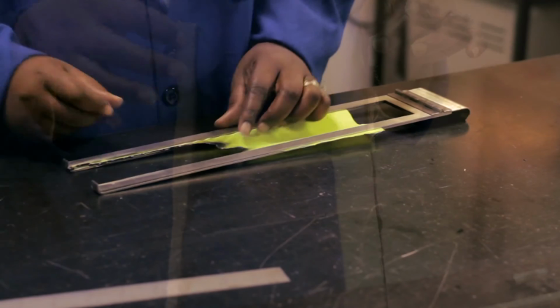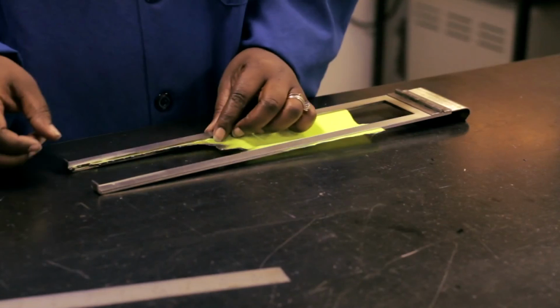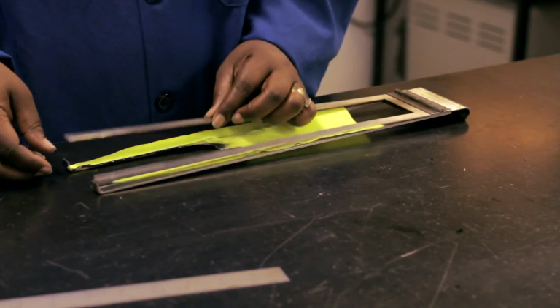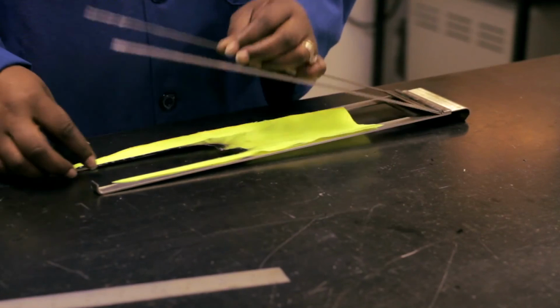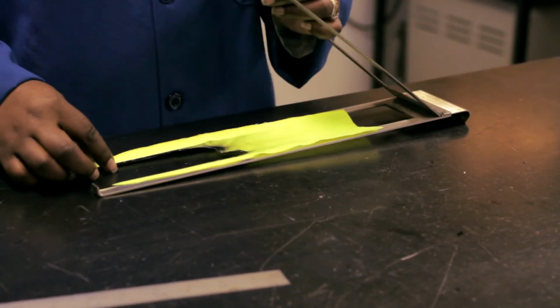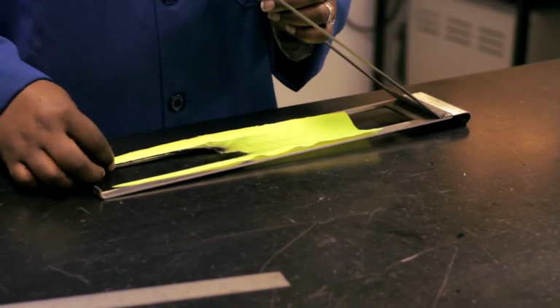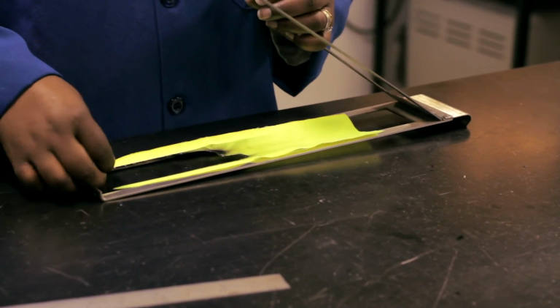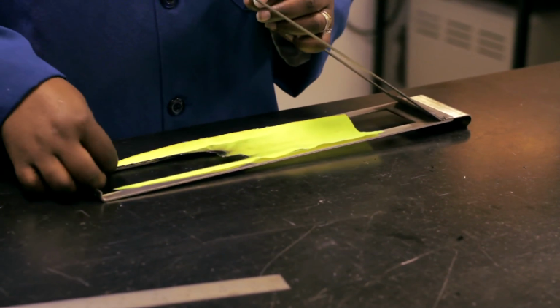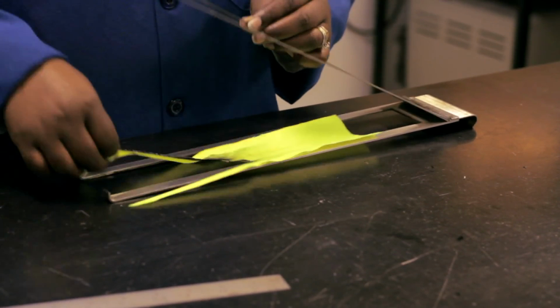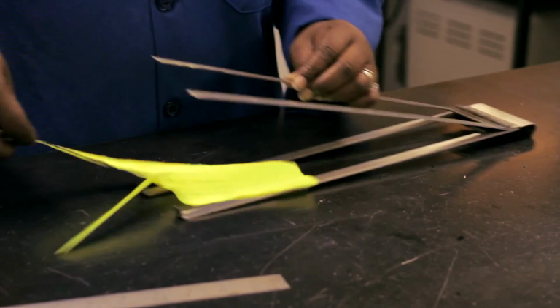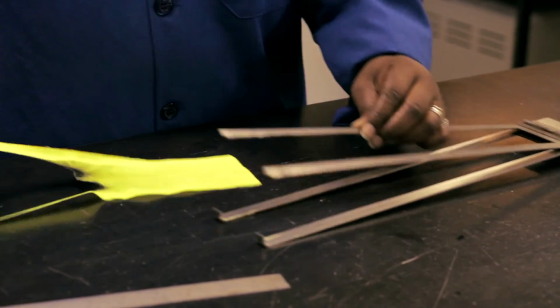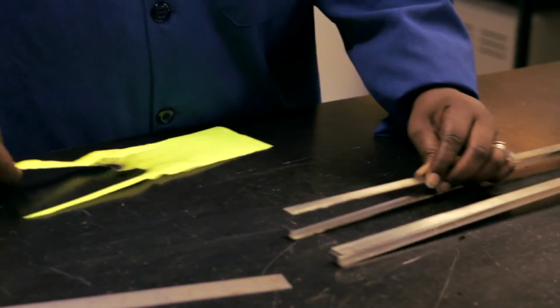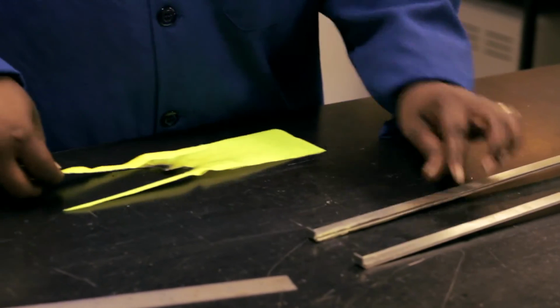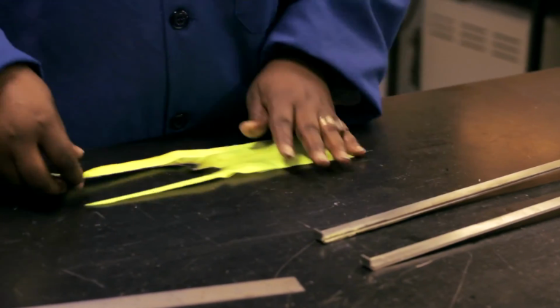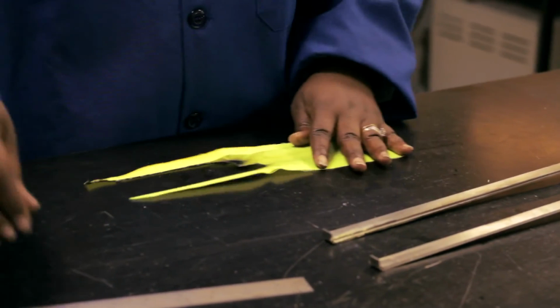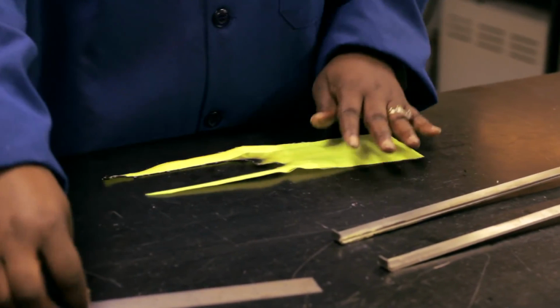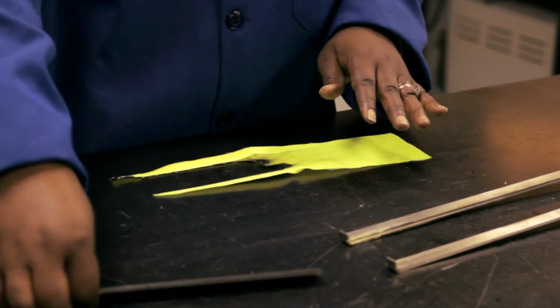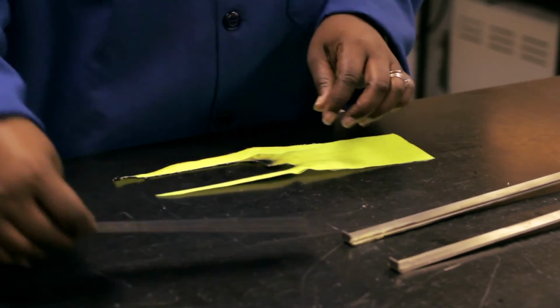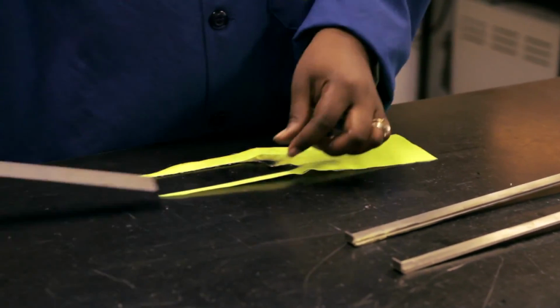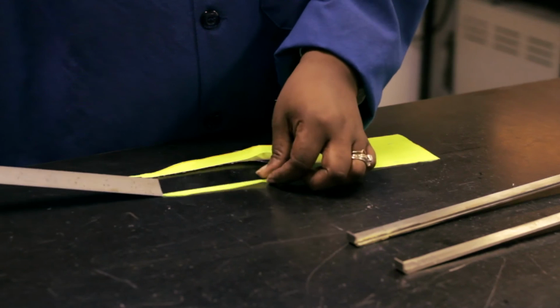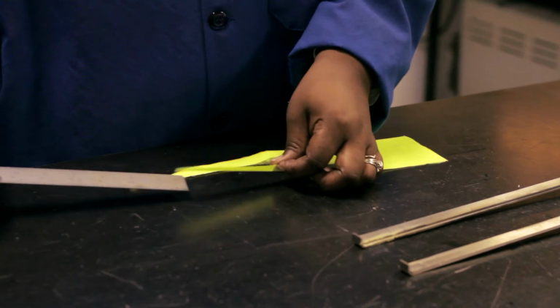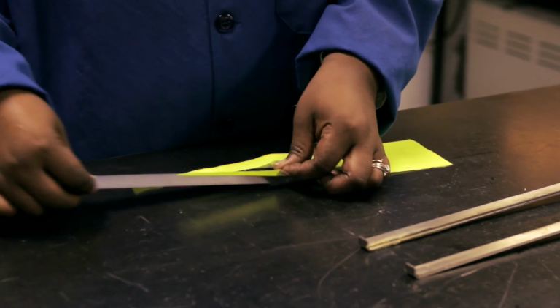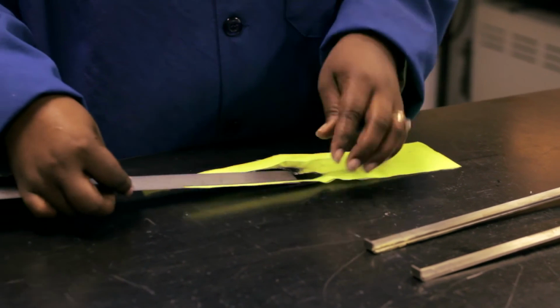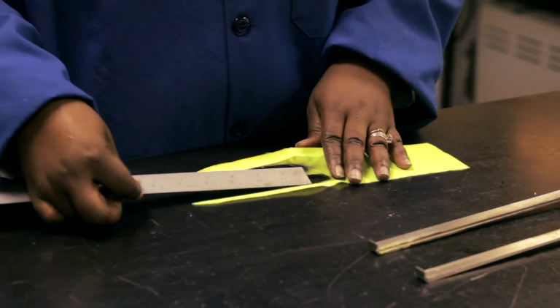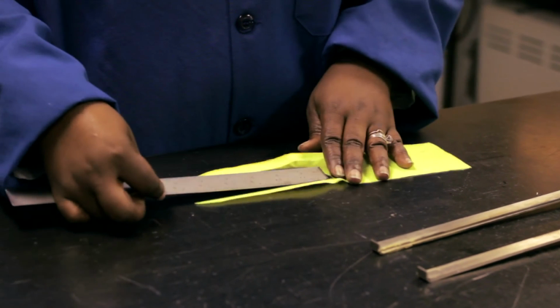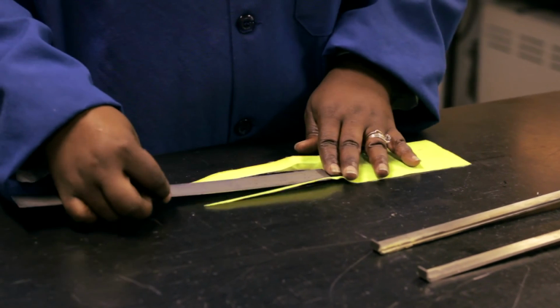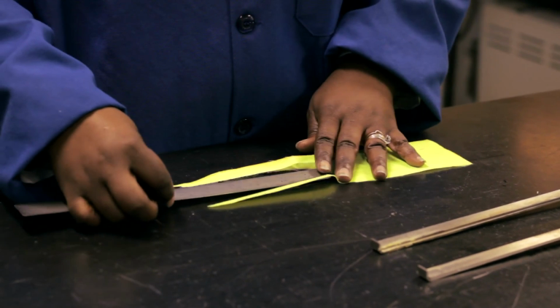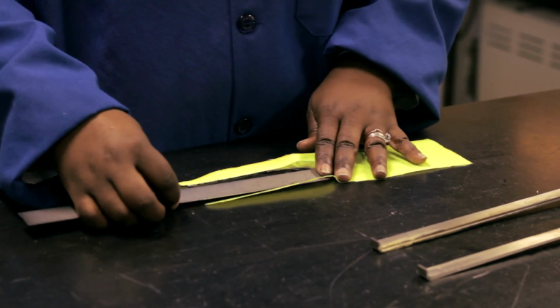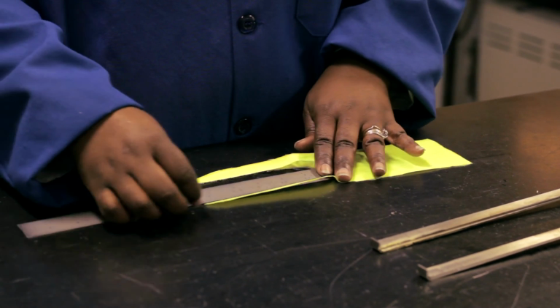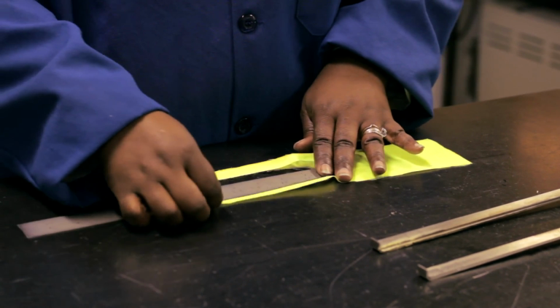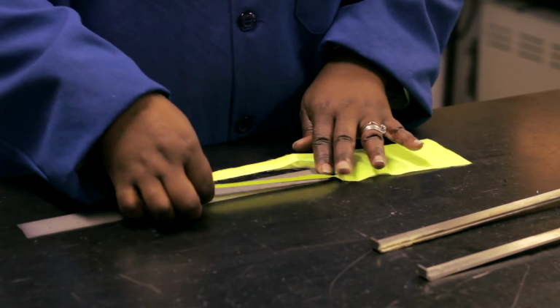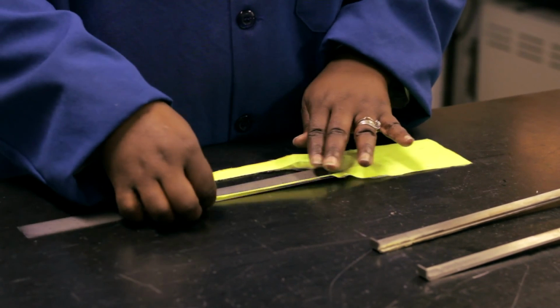Finally, let's look at the non-FR high-vis yellow 100% polyester, the least flame-resistant of our samples. Not acceptable.